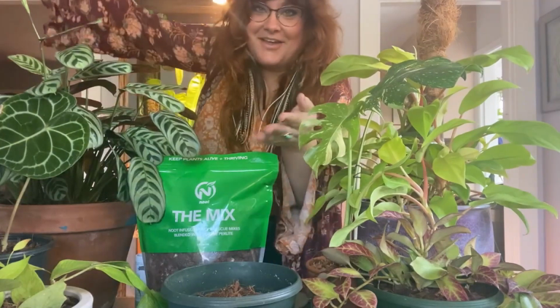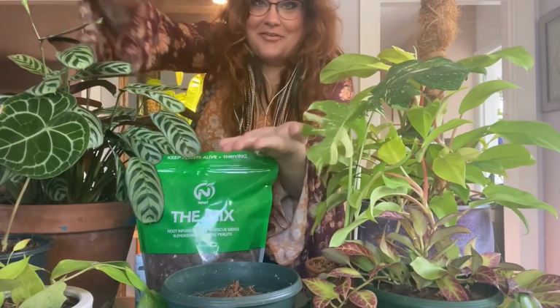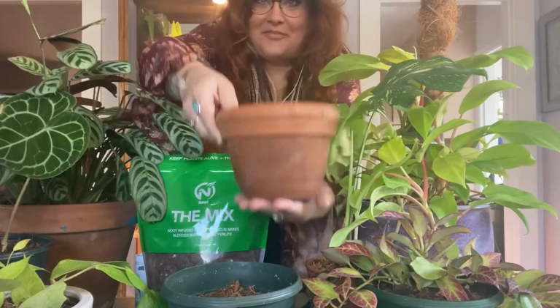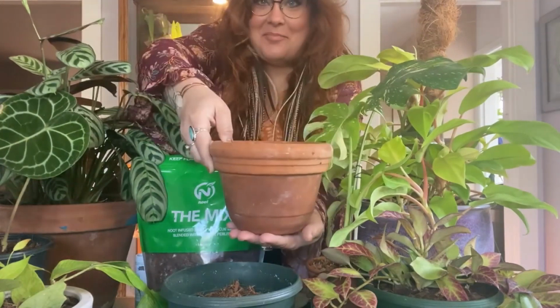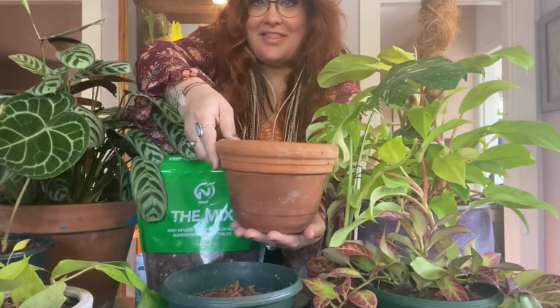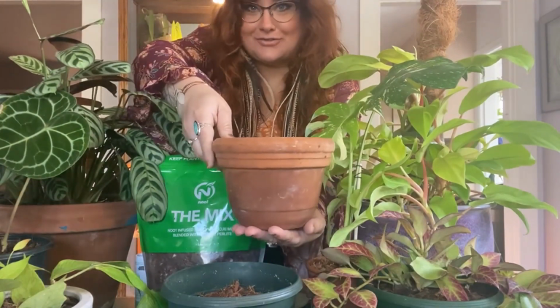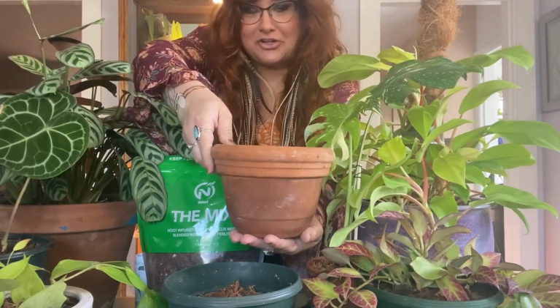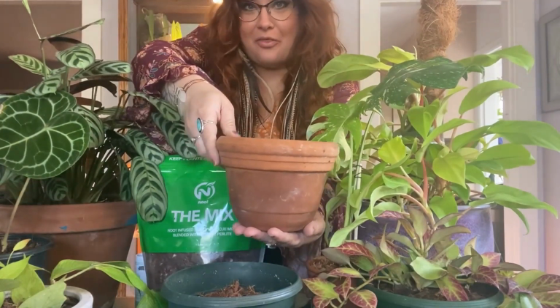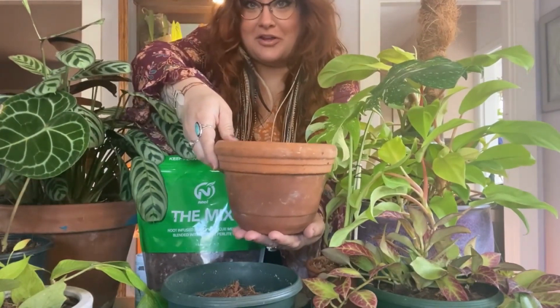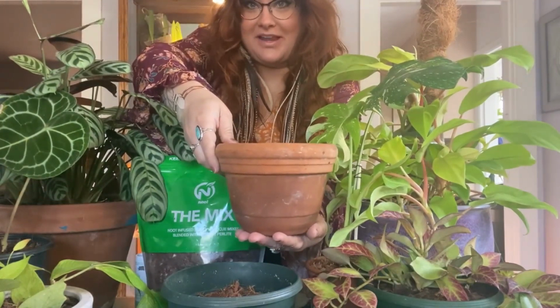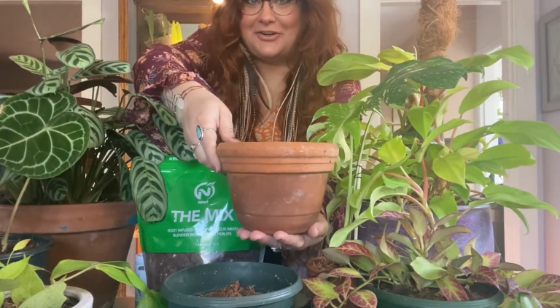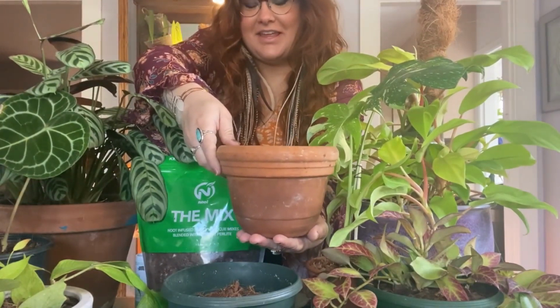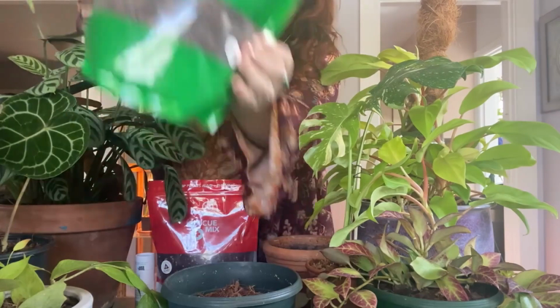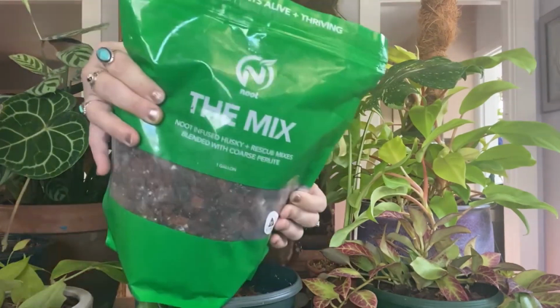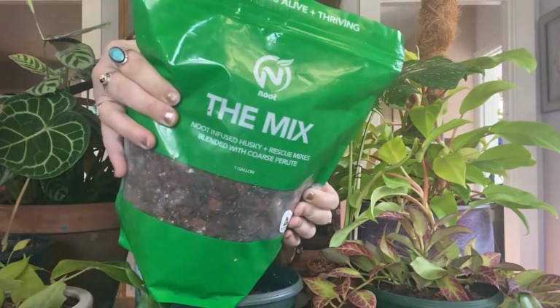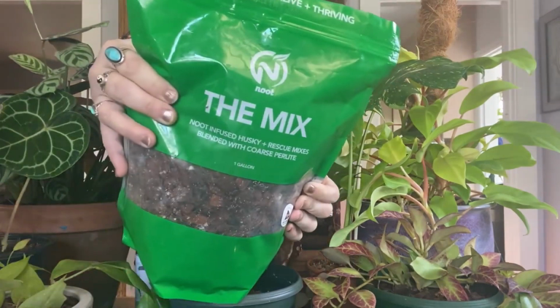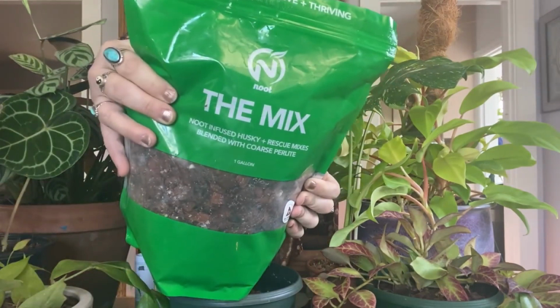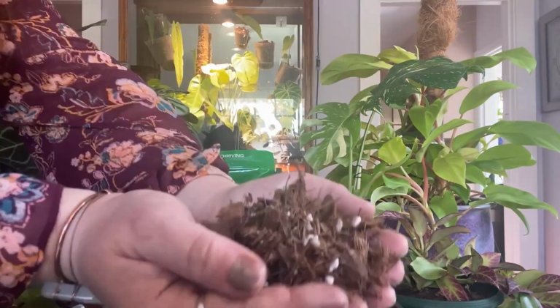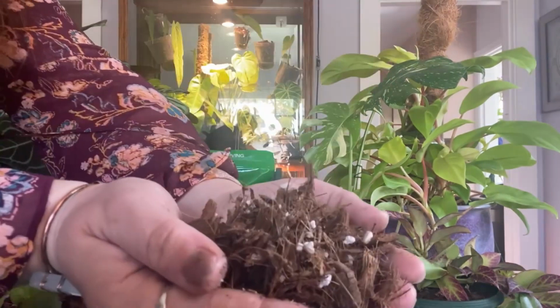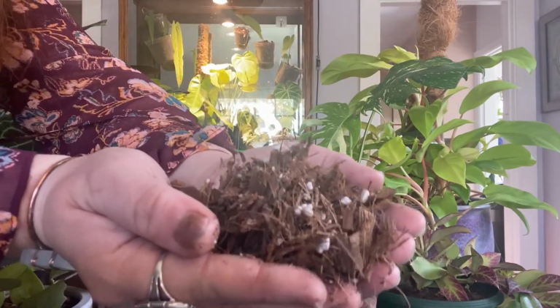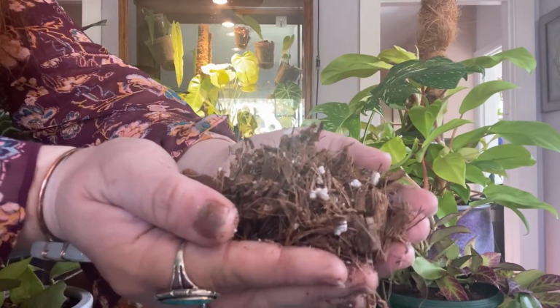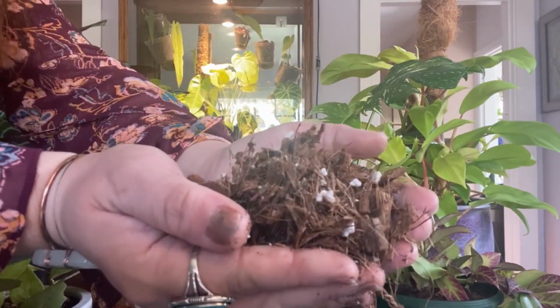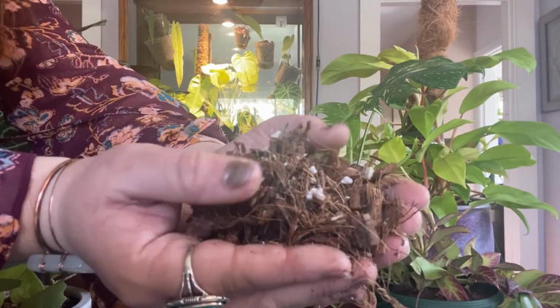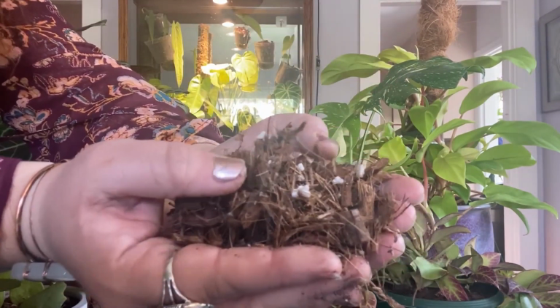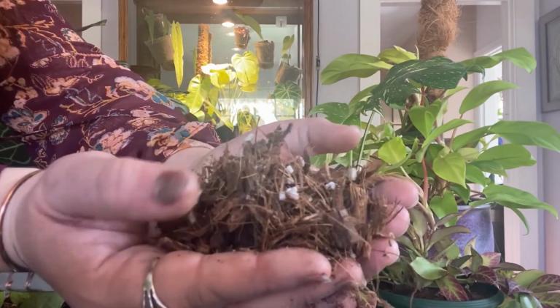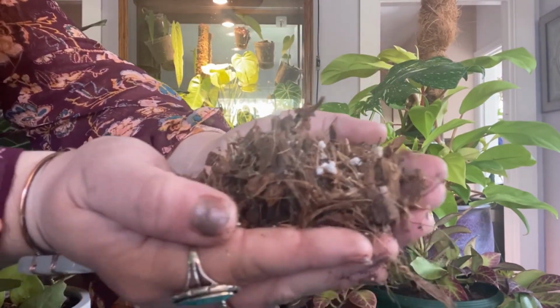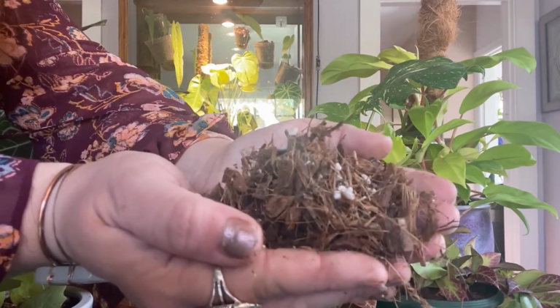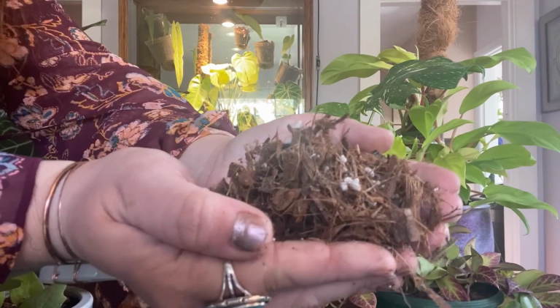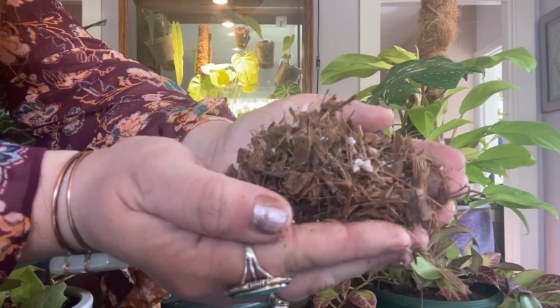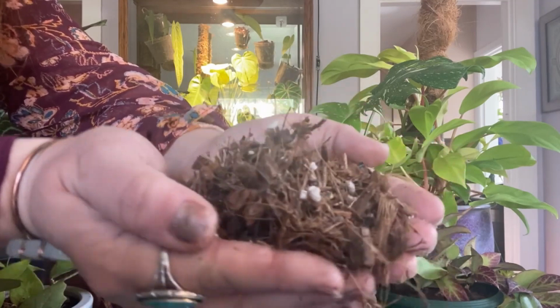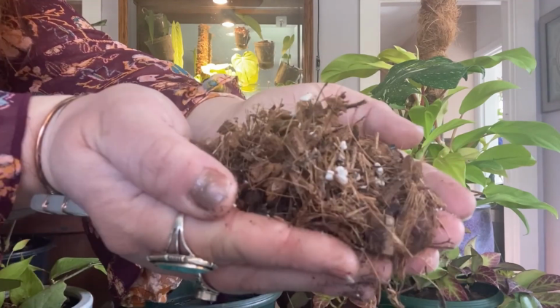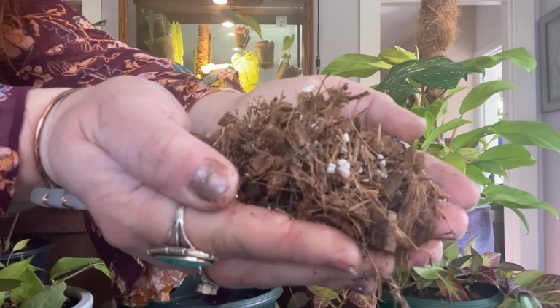Find a pot that's larger than the one your plant is currently in. Grab your newt mix. The airy texture of the substrate really allows the roots to thrive.